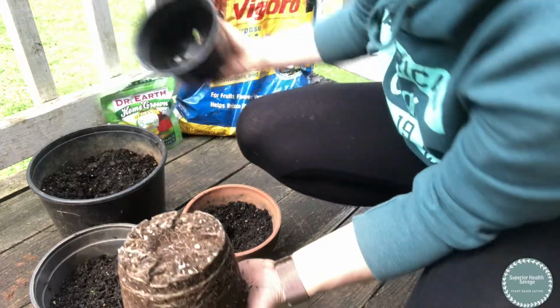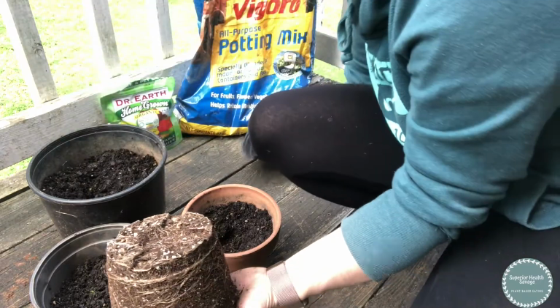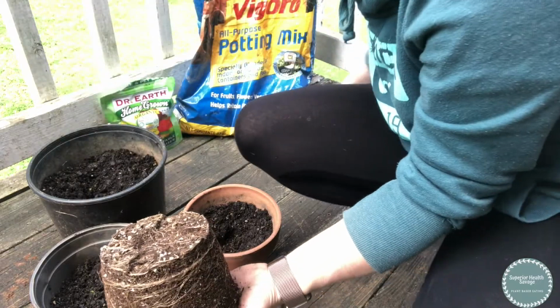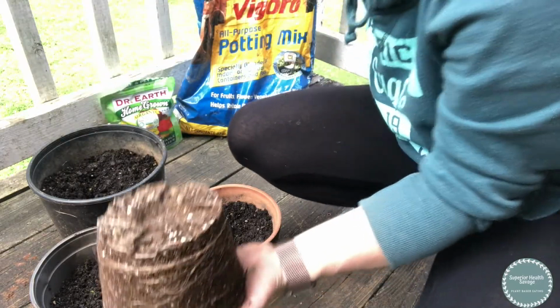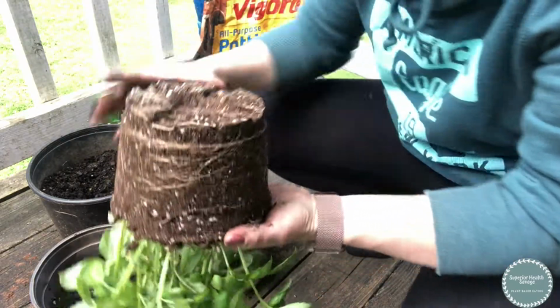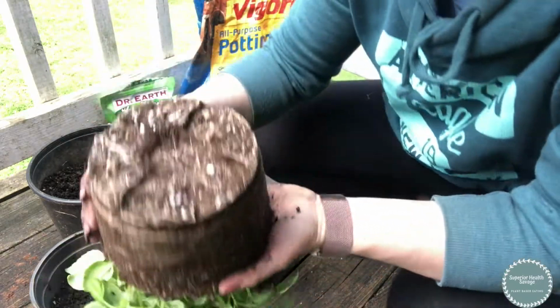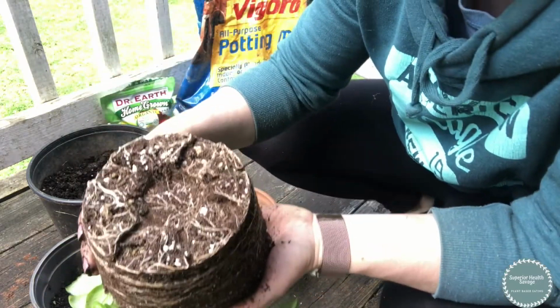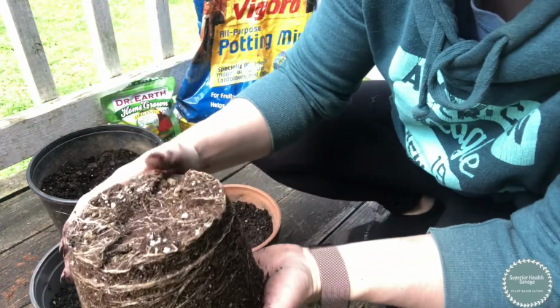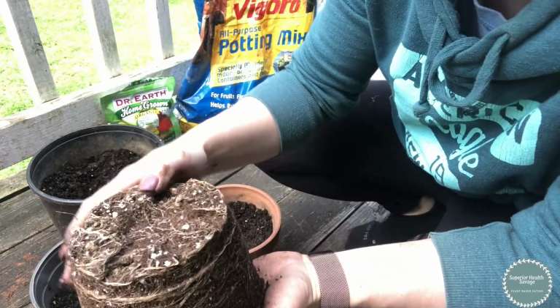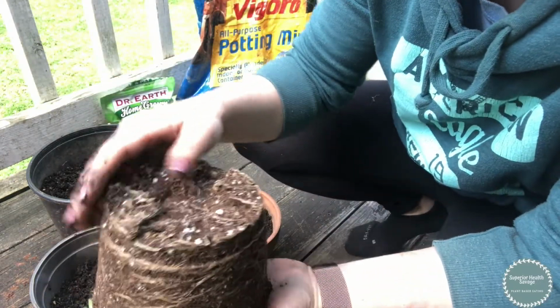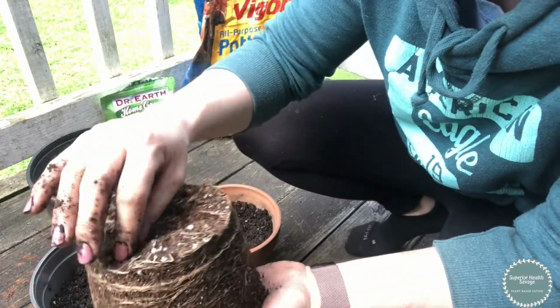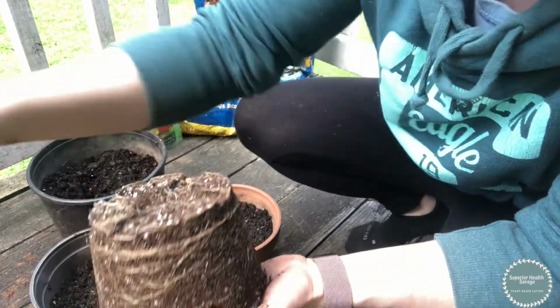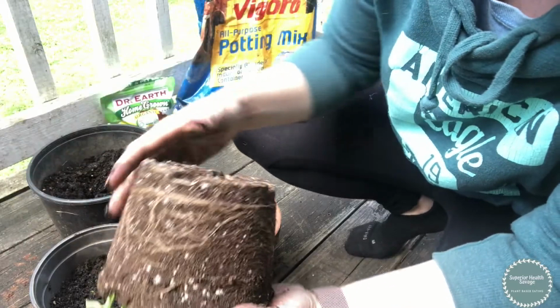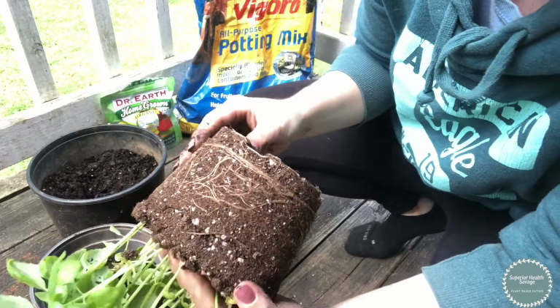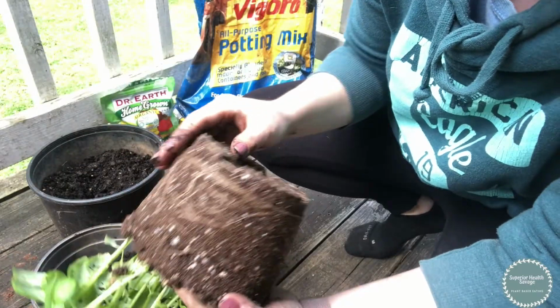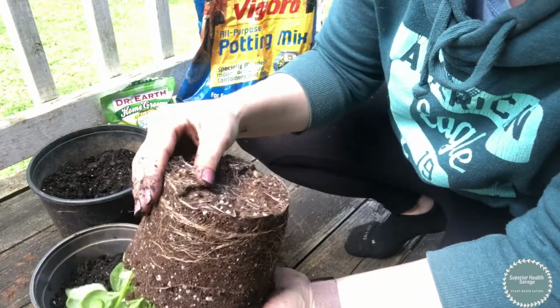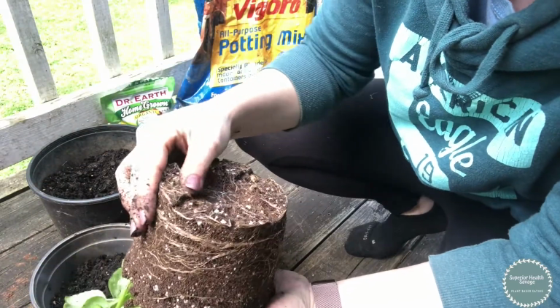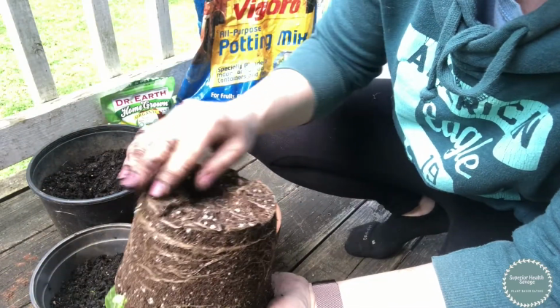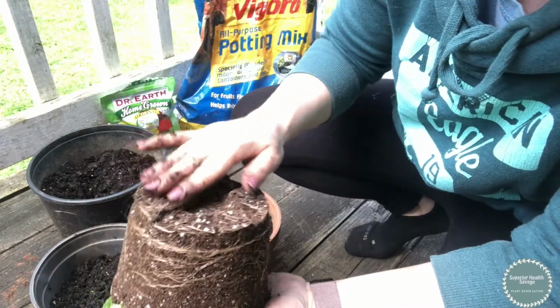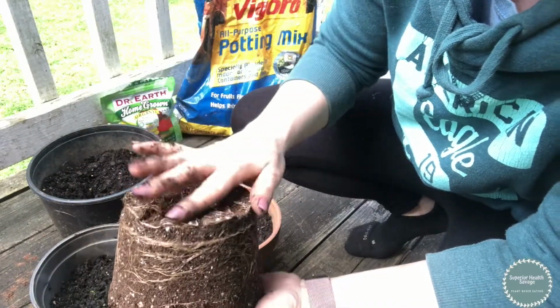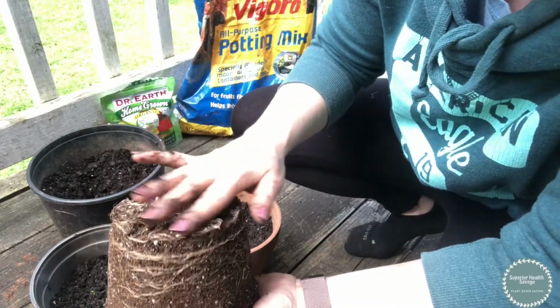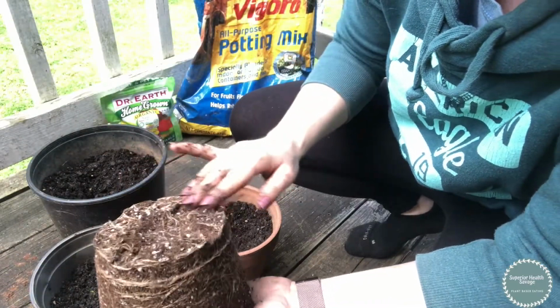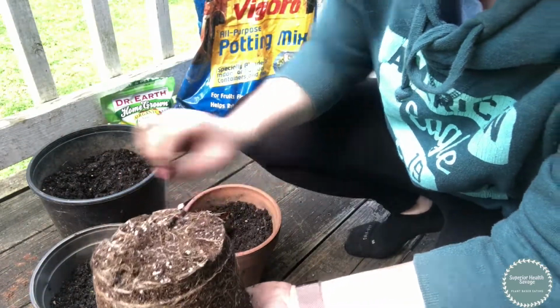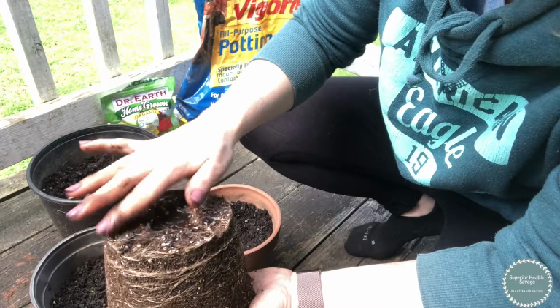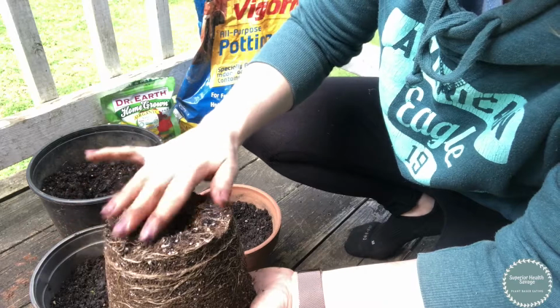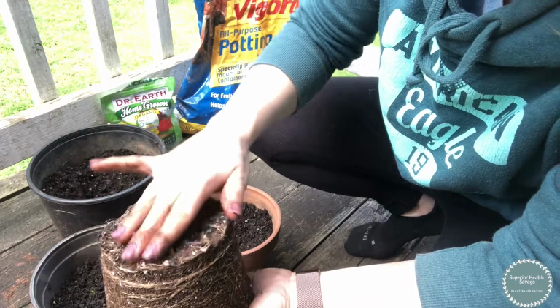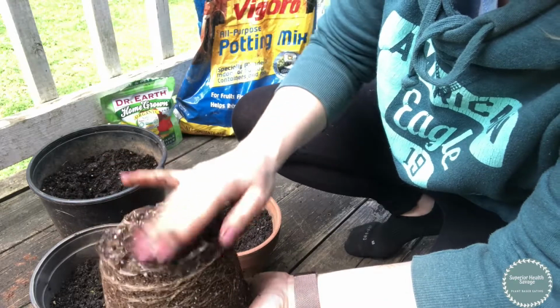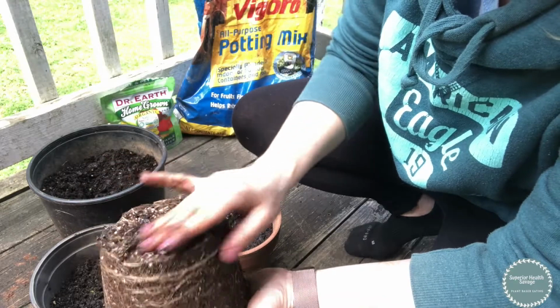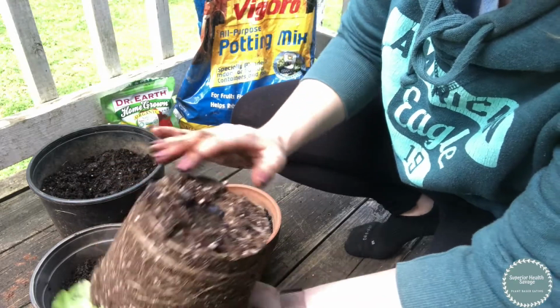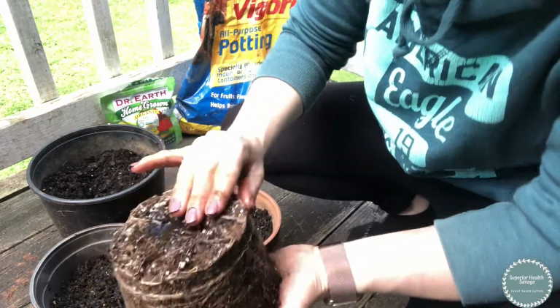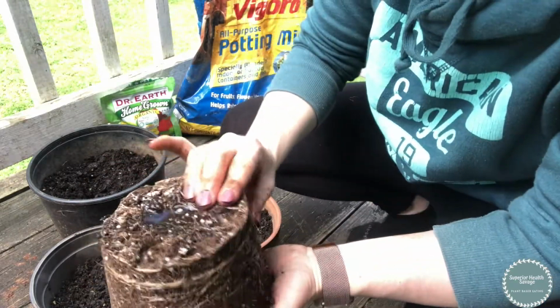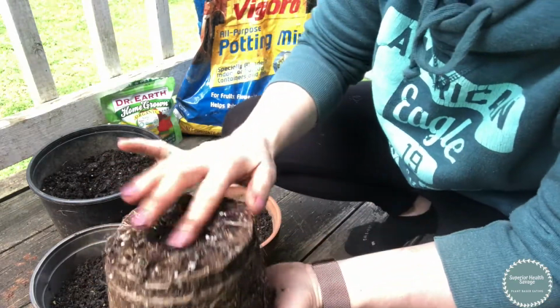You can see how just this one plant has several plants in it, so you're going to get a good bit once you break them apart. It has a really good root system but it's a little dried out on the bottom — I just got this today, so I'm wetting it just a little bit to help loosen those roots up.